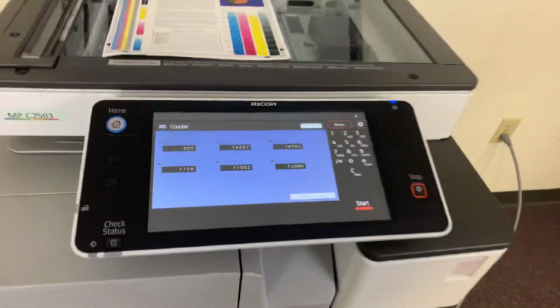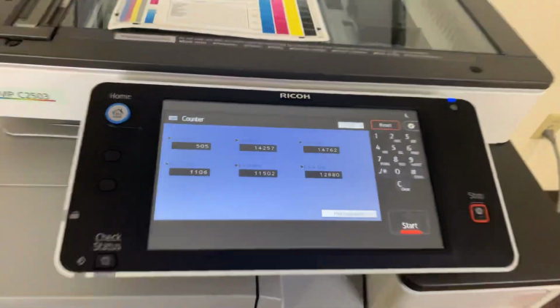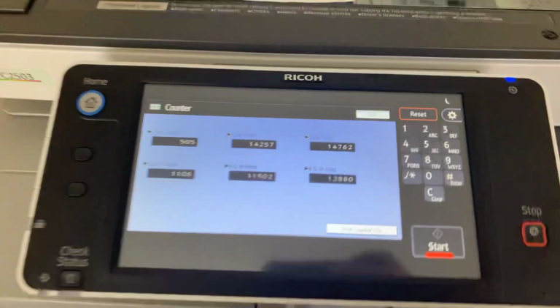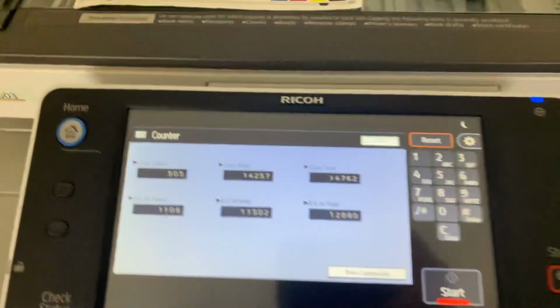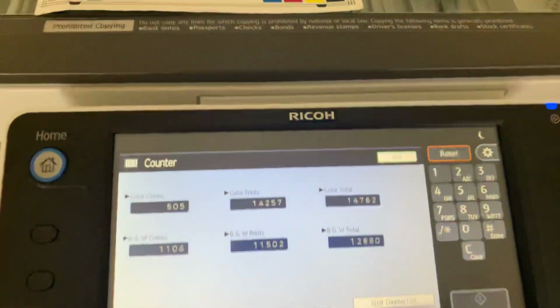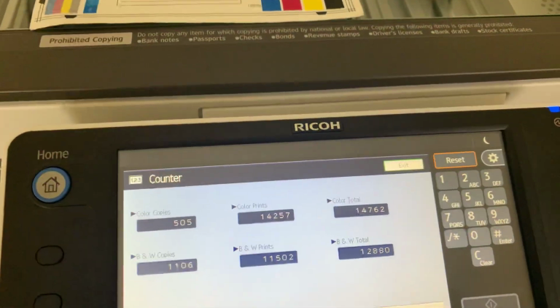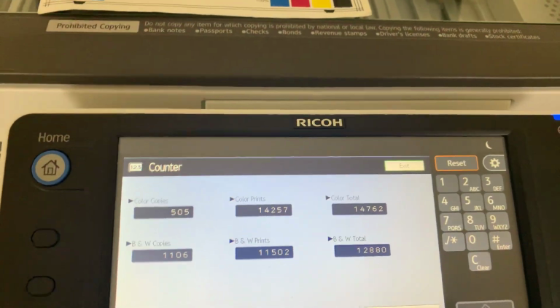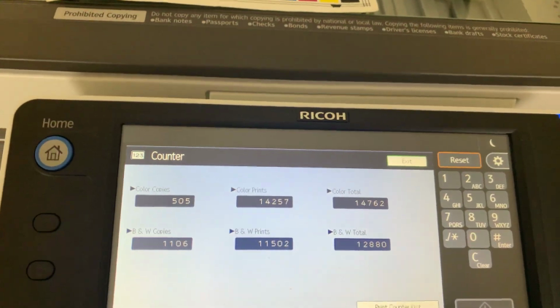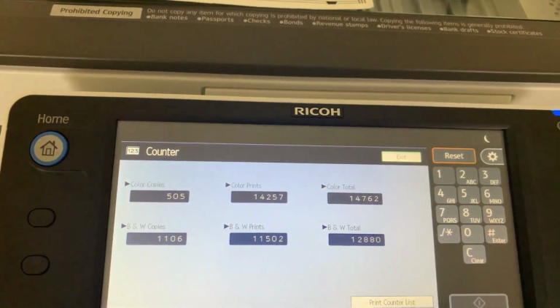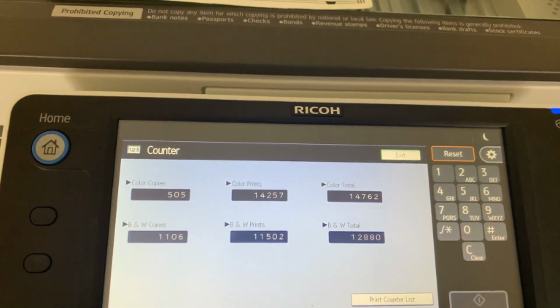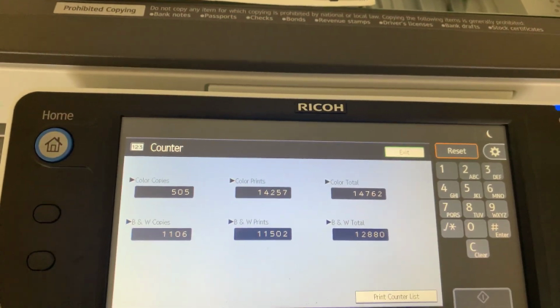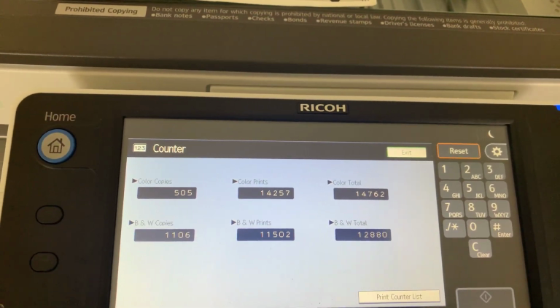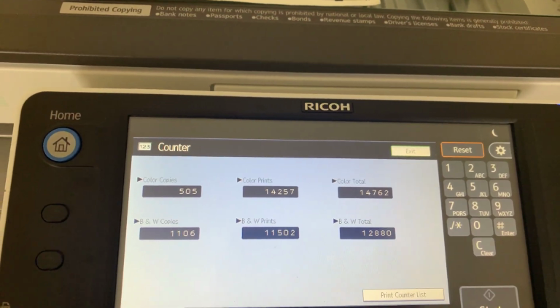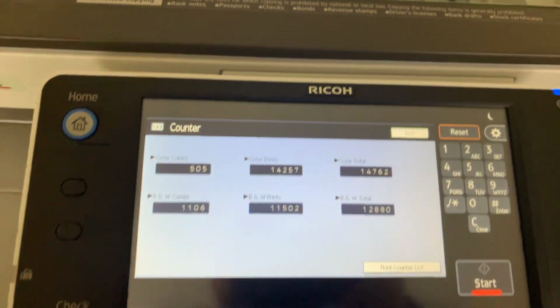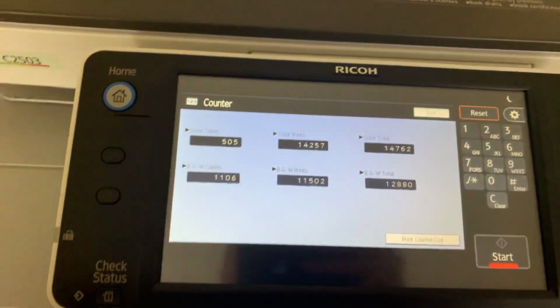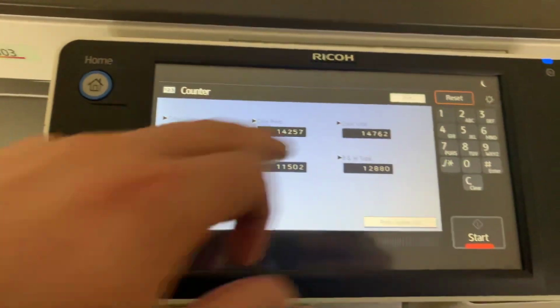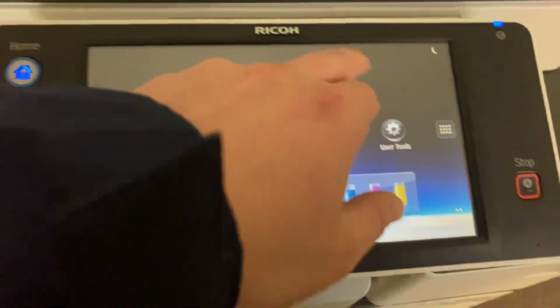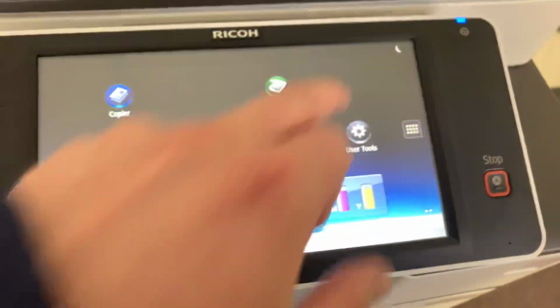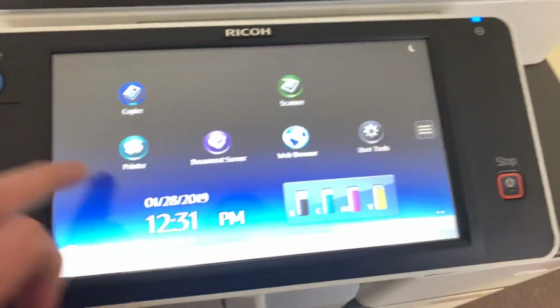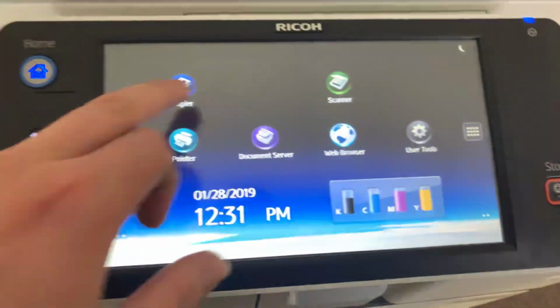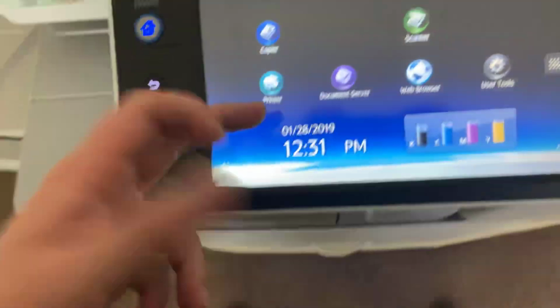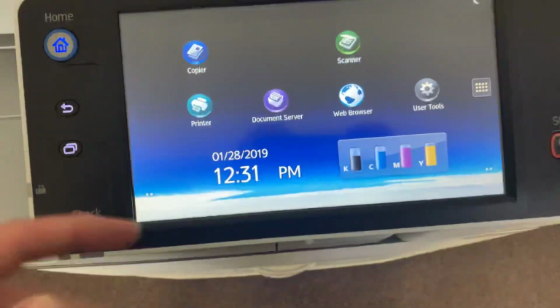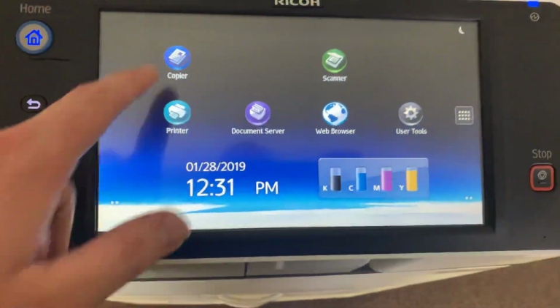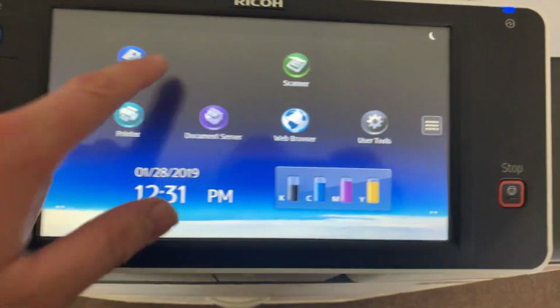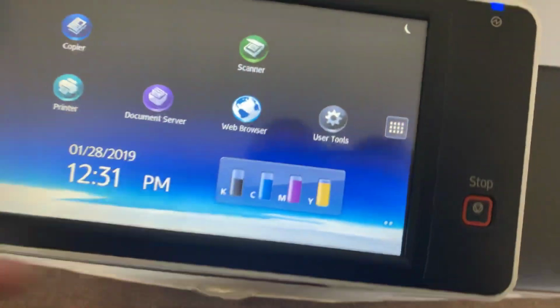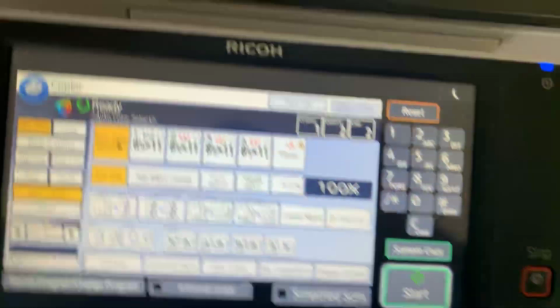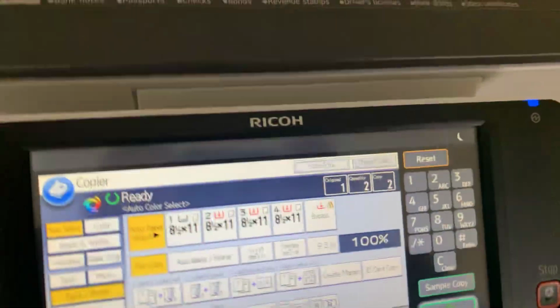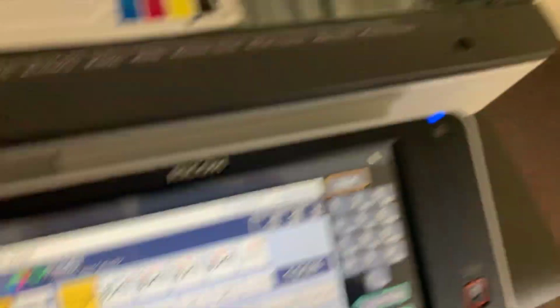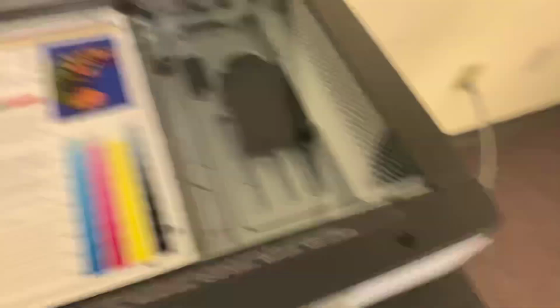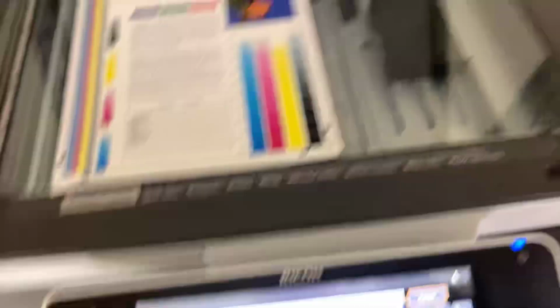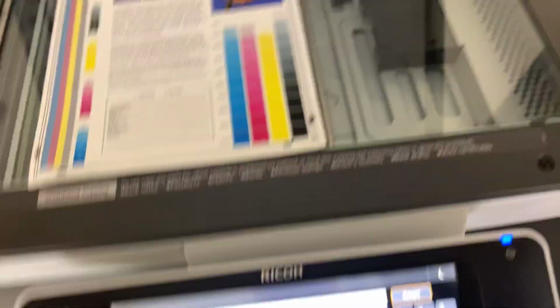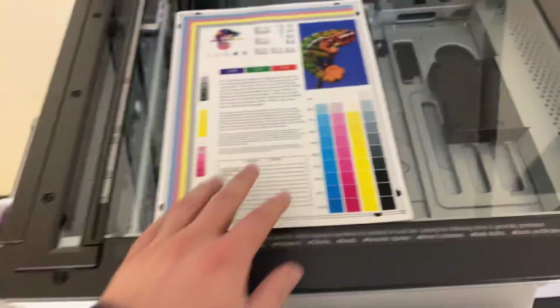The meter on this machine reads 14,000 total color copies and 12,000 total black and white copies. It does come with a smart op fully touchscreen control panel.